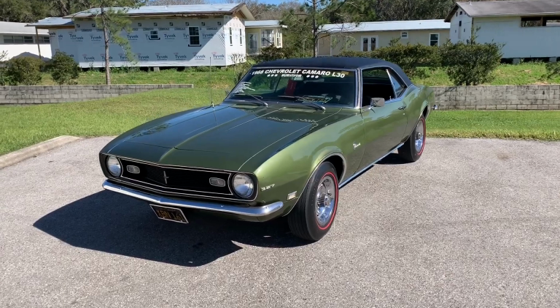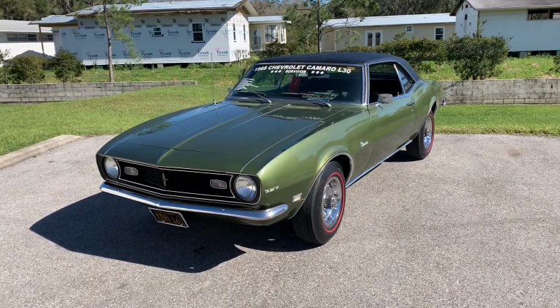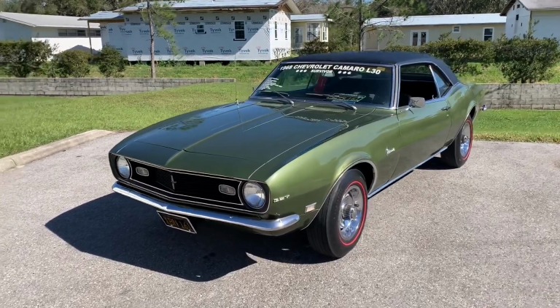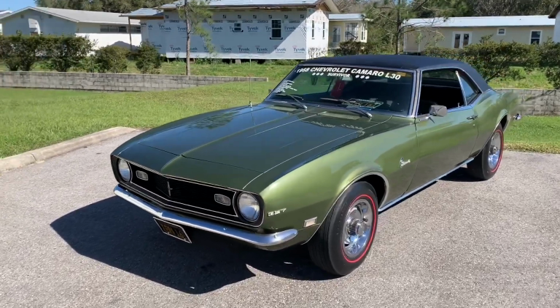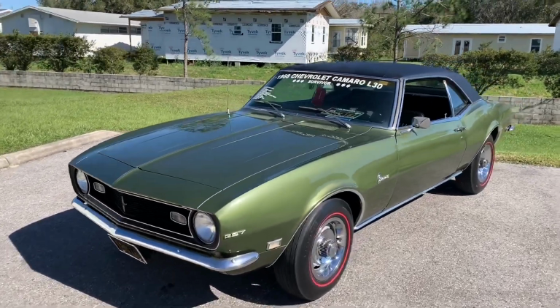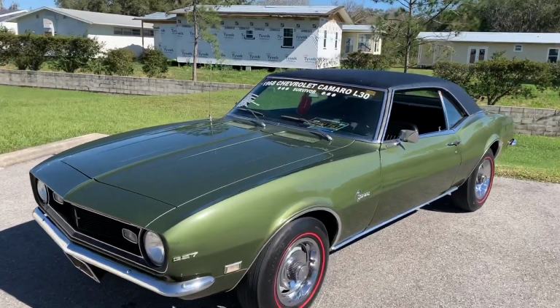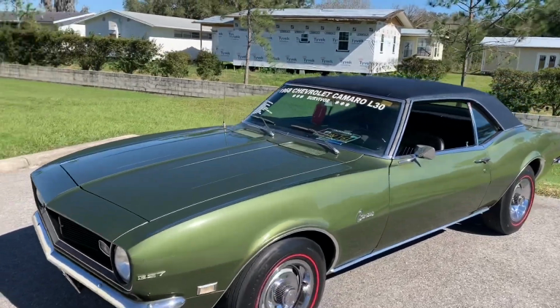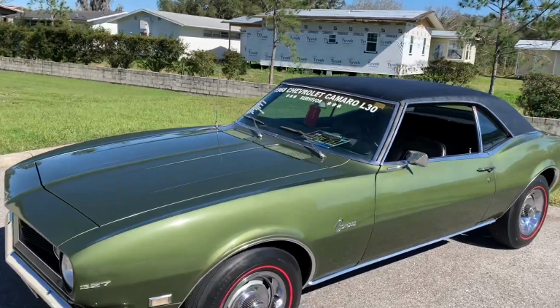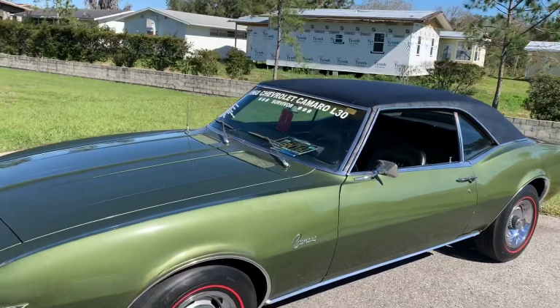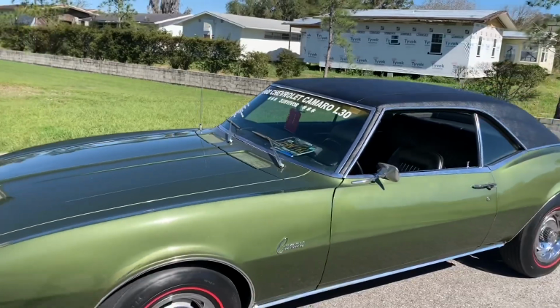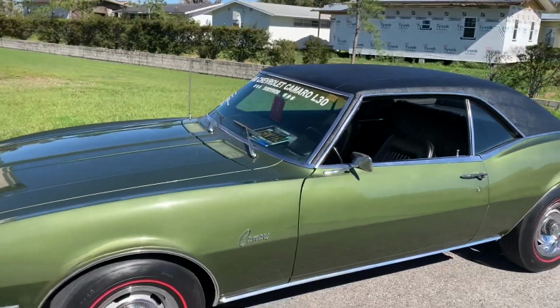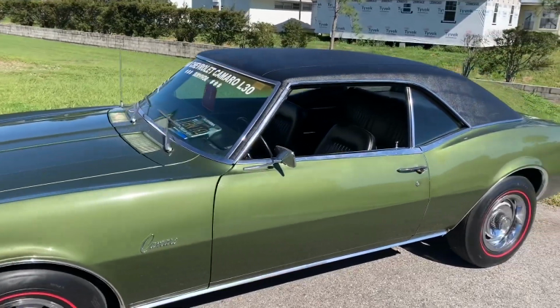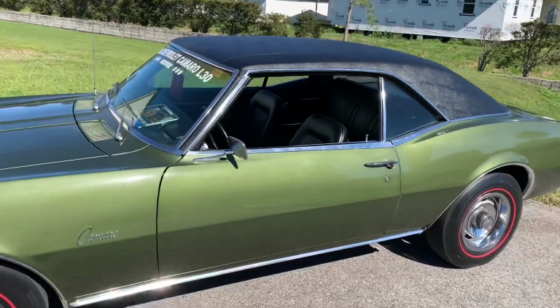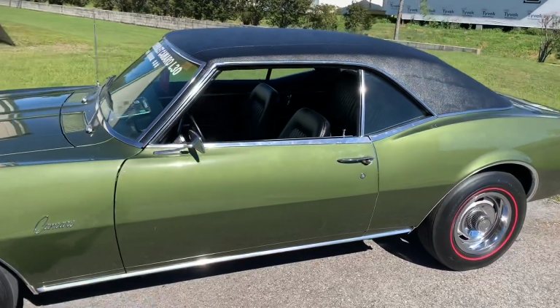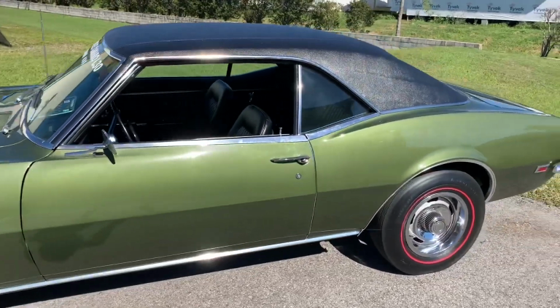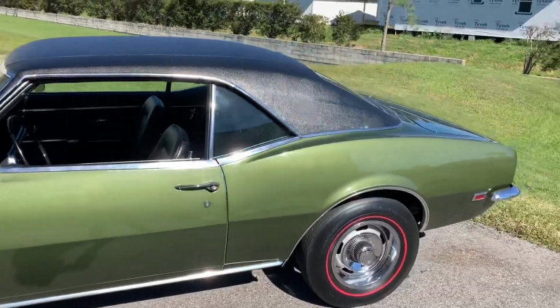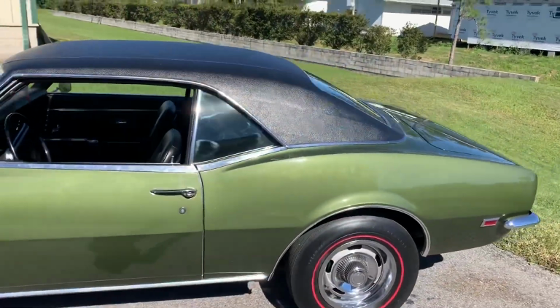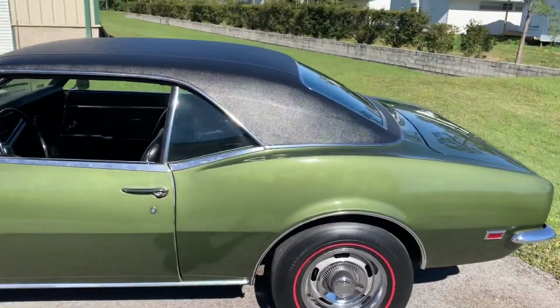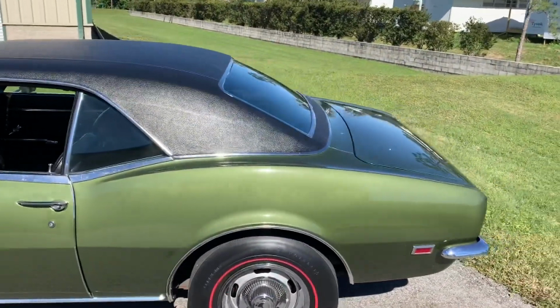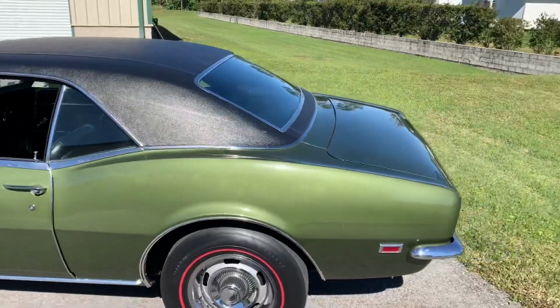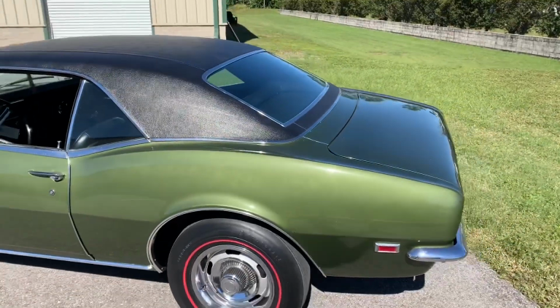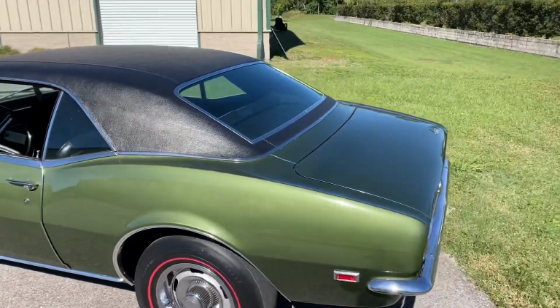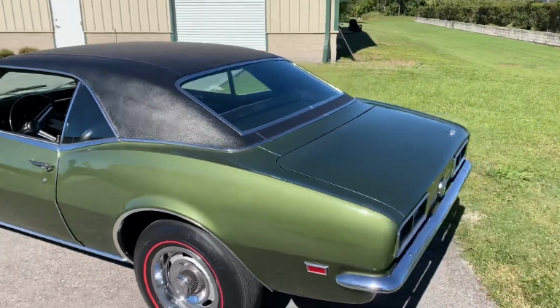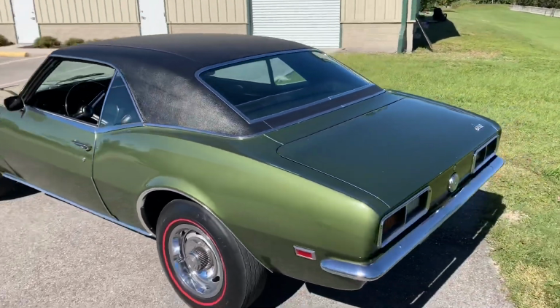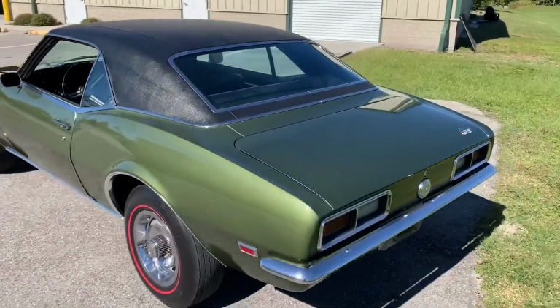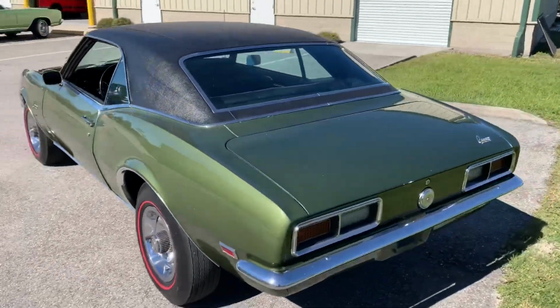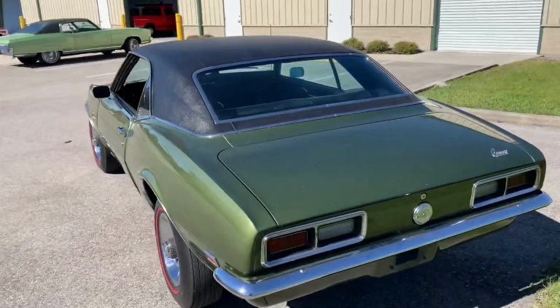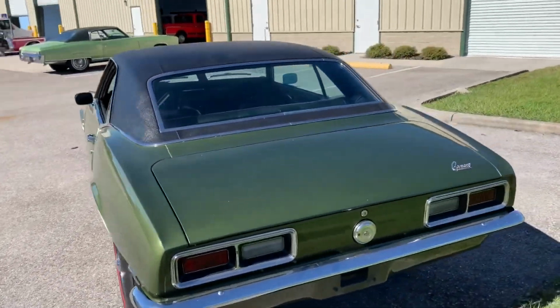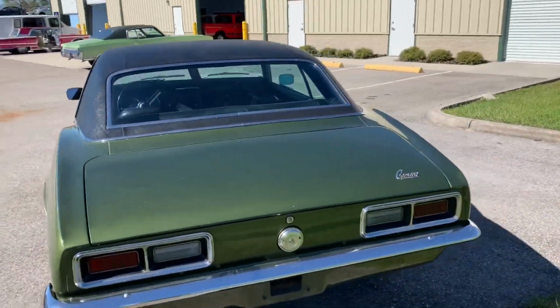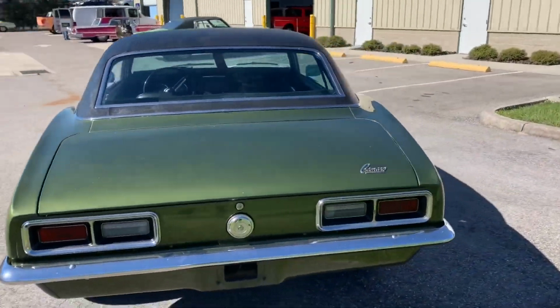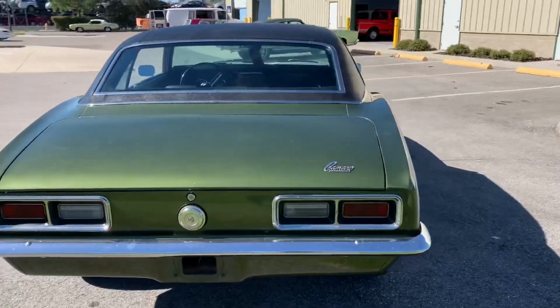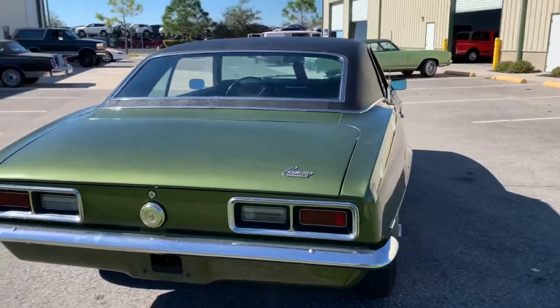Check out this beauty. Today we're looking at this '68 Chevrolet Camaro with that black vinyl top and that green body. I love that color actually — it's like this hunter-y green. Just an awesome color in my opinion.